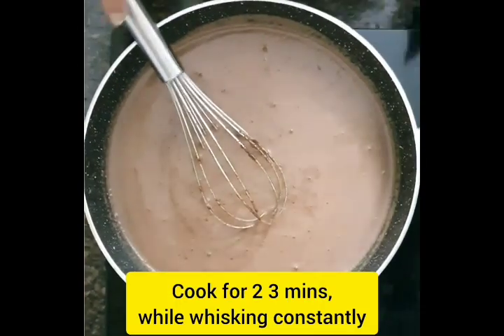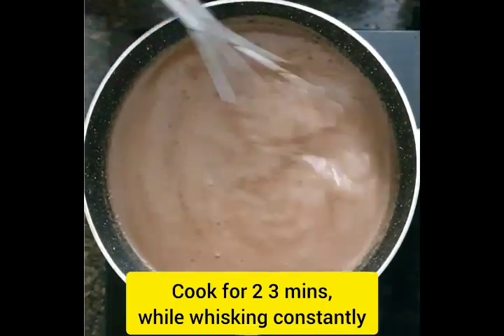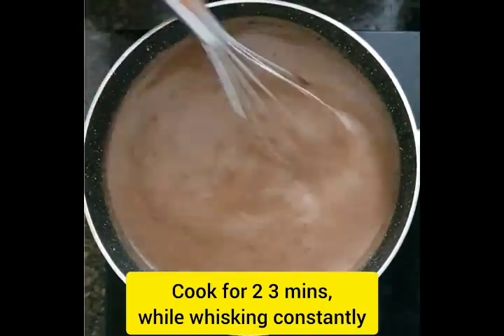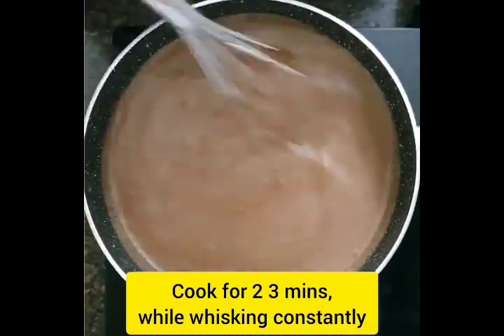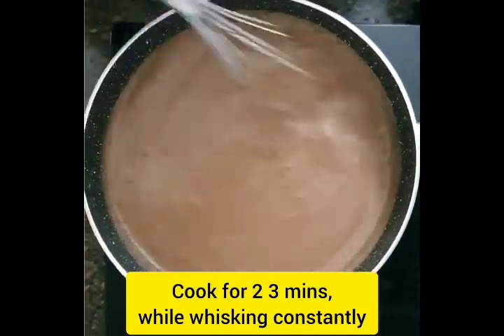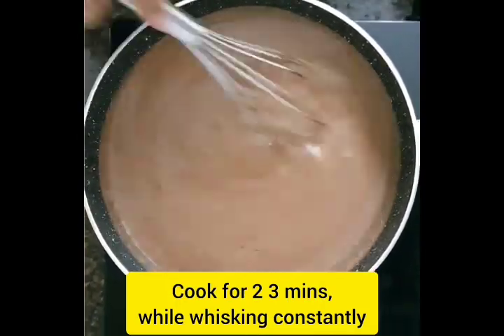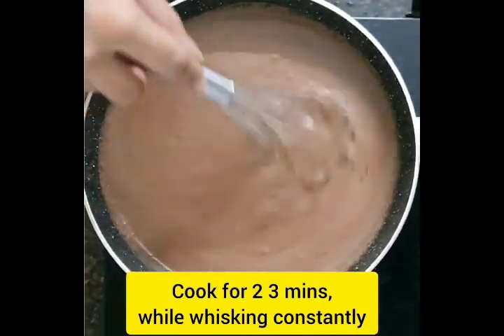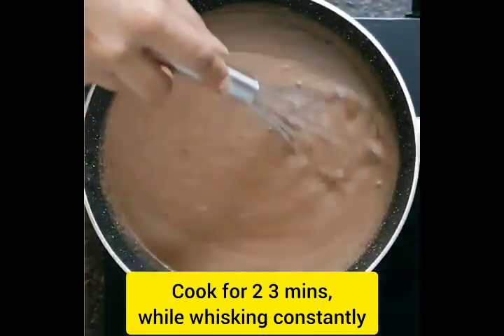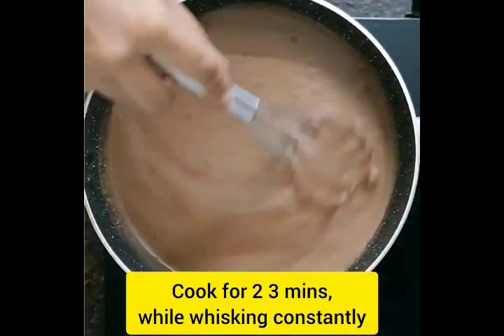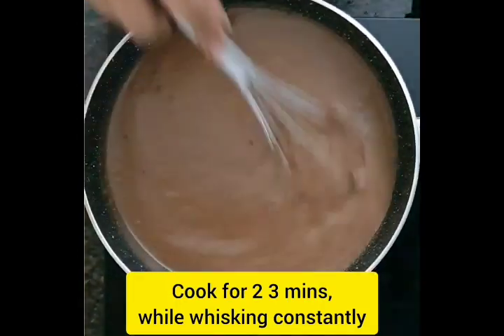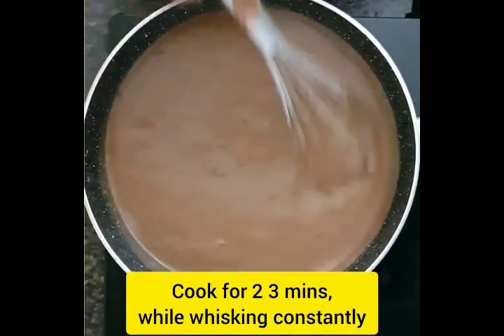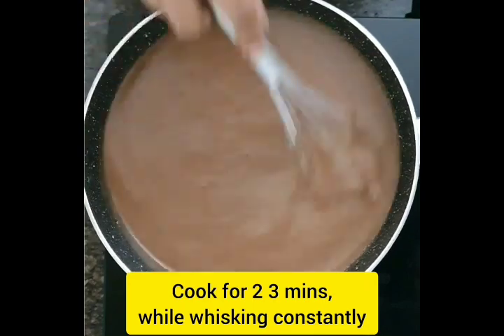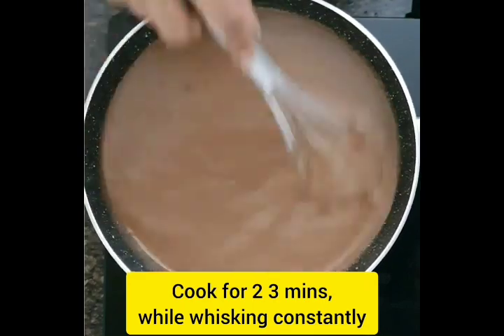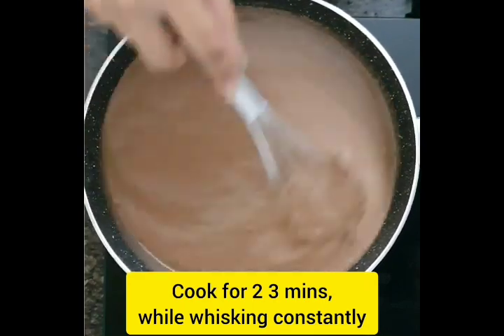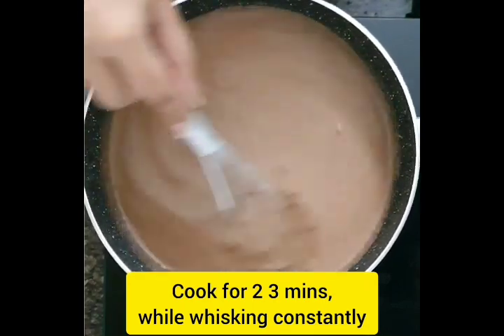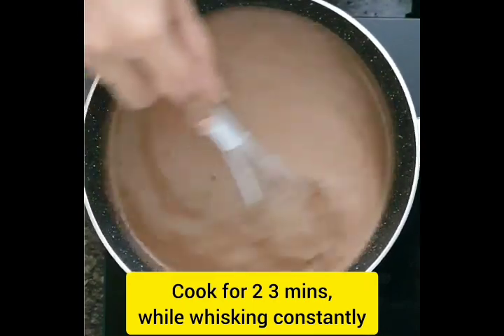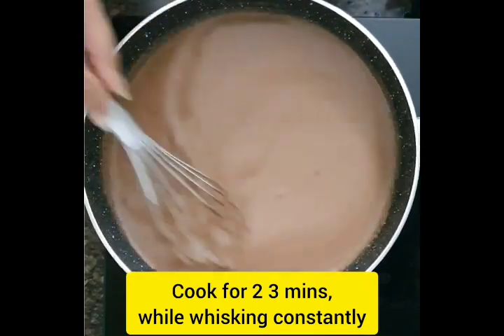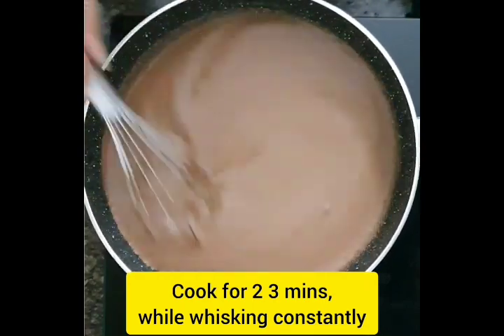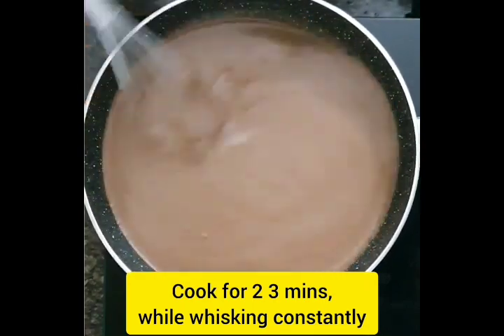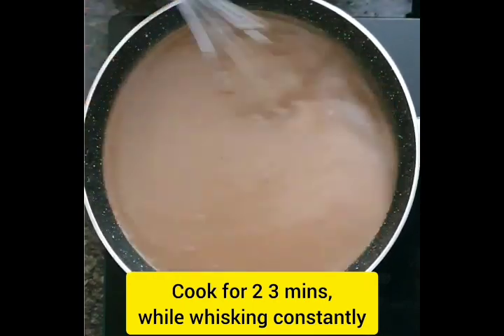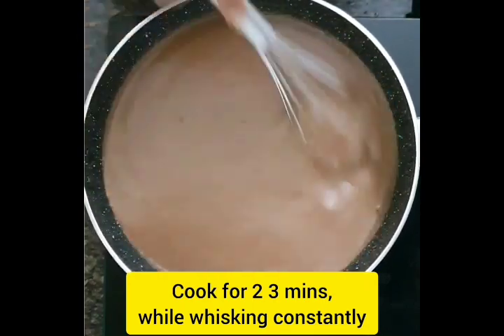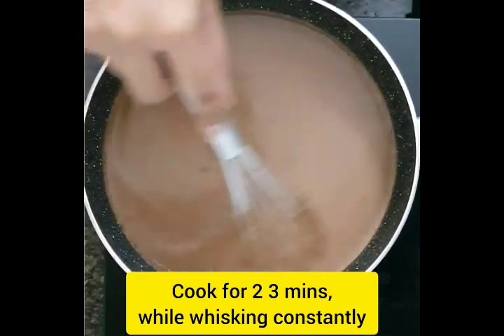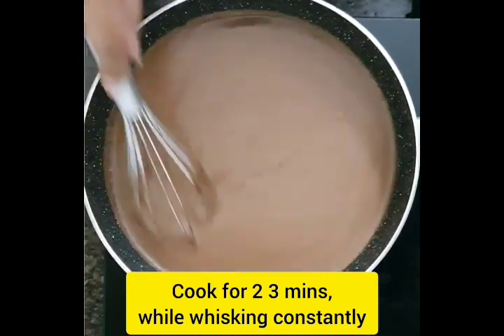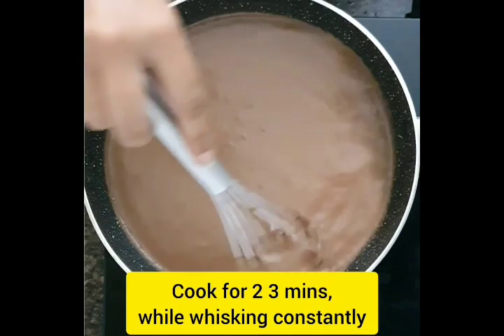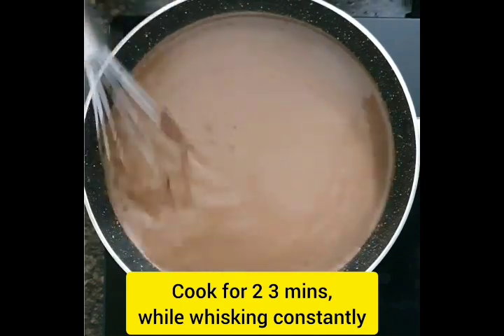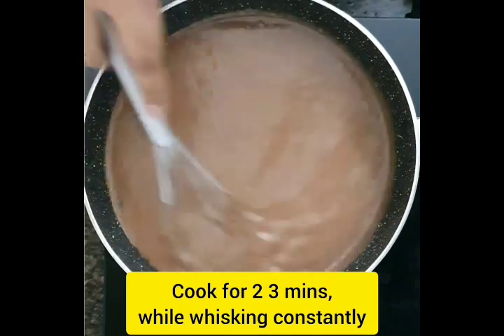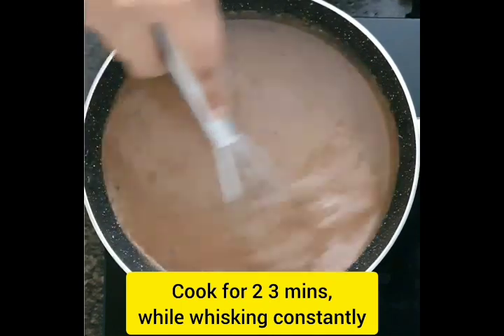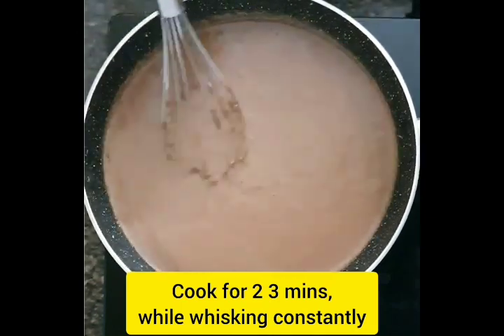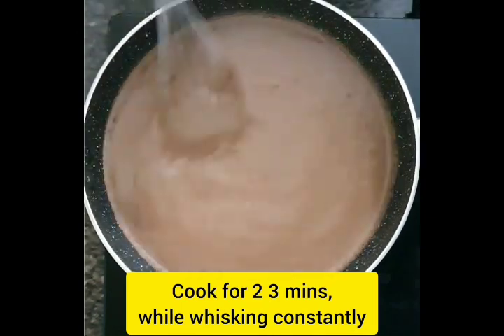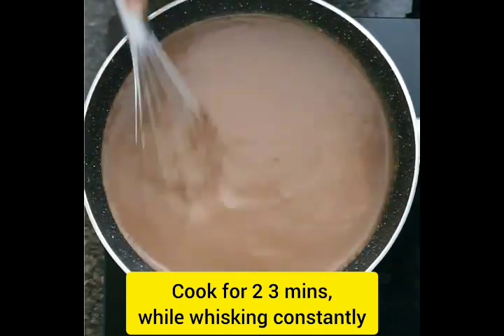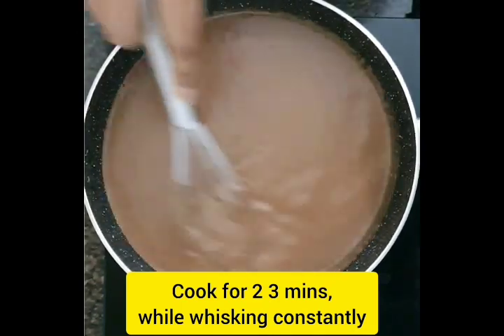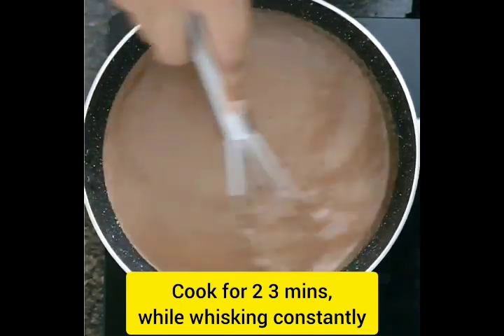On medium to high flame, keep on mixing for about 2-3 minutes. If you stop in between, there would be lumps formed, so make sure you don't do that.